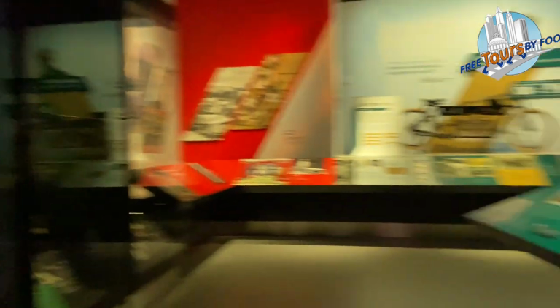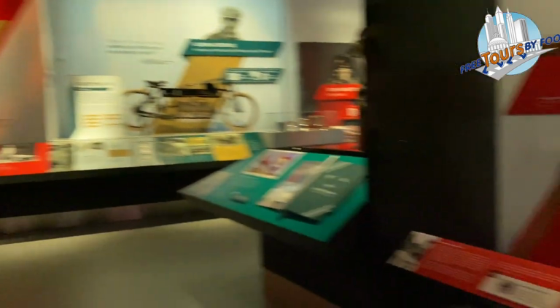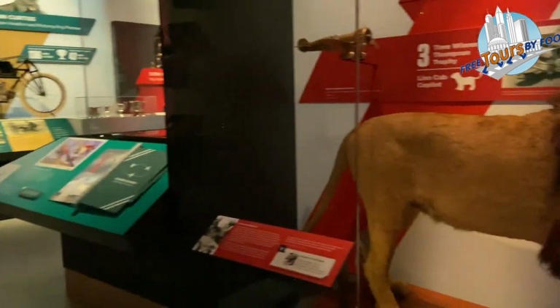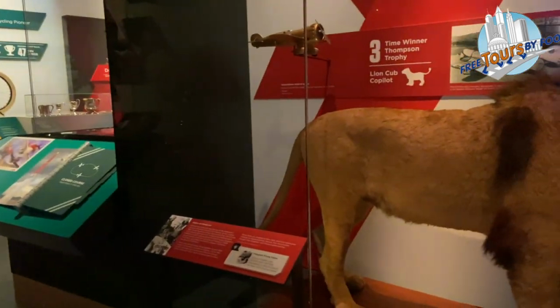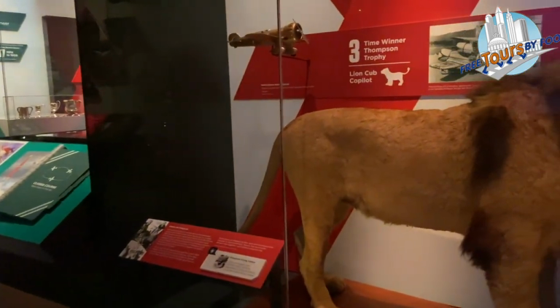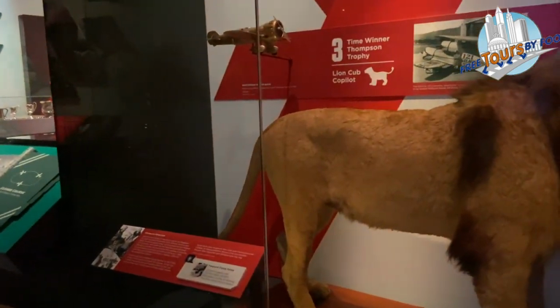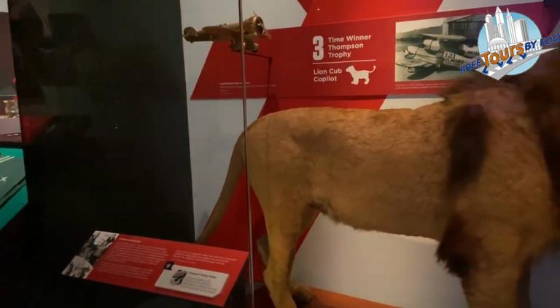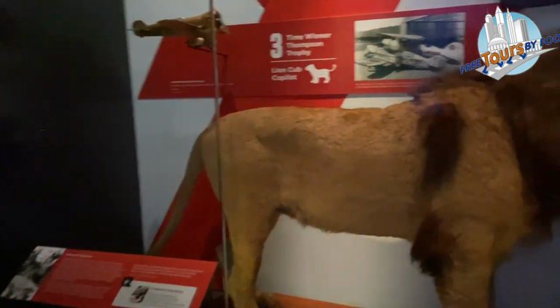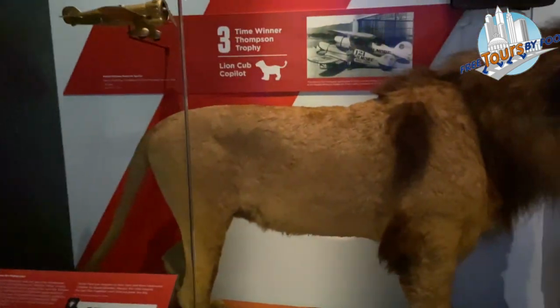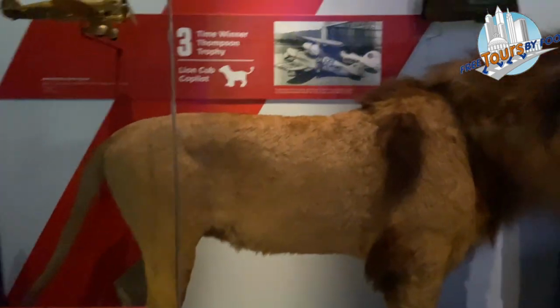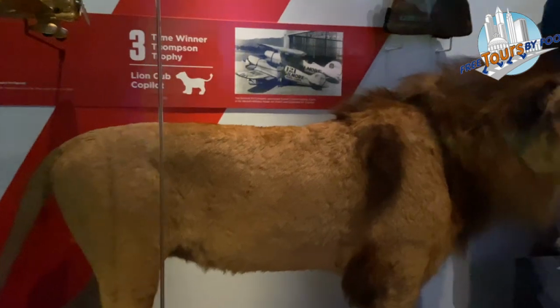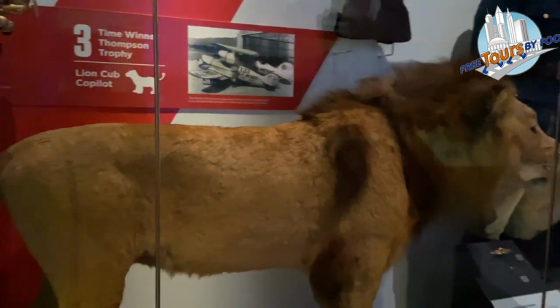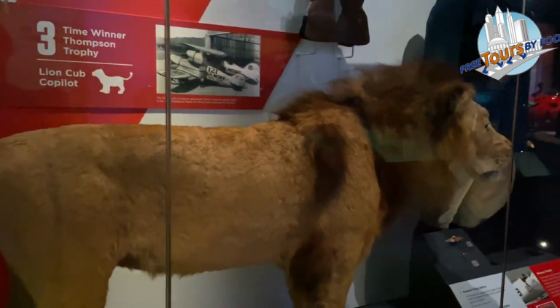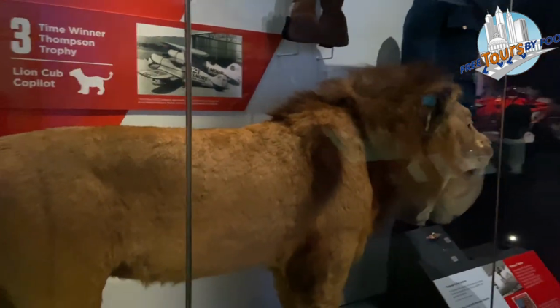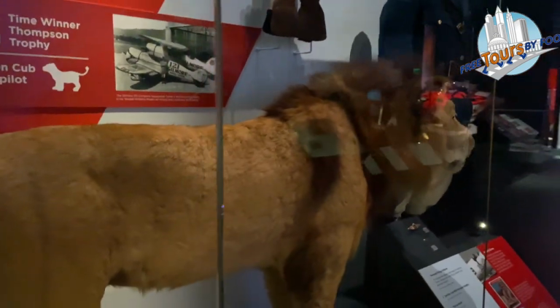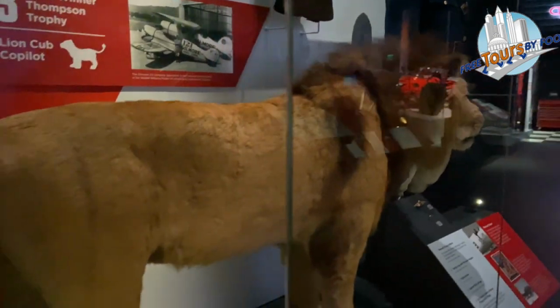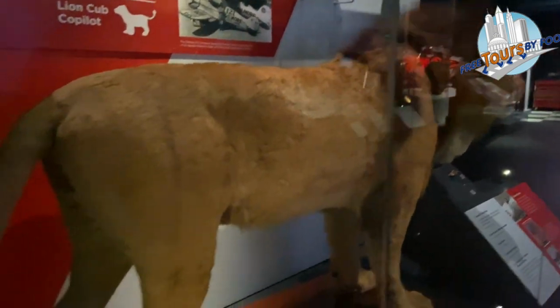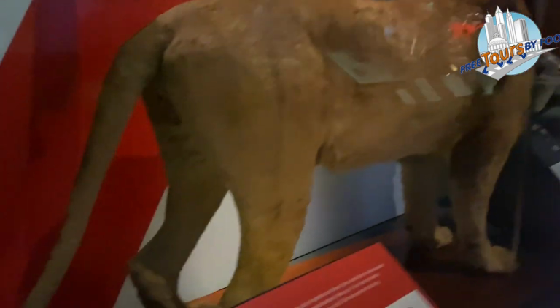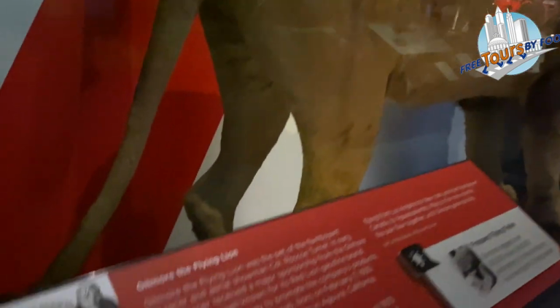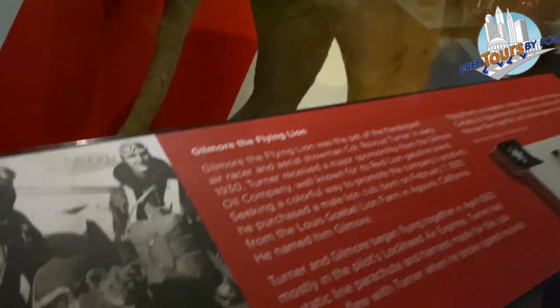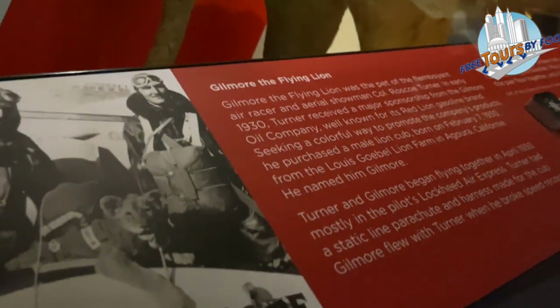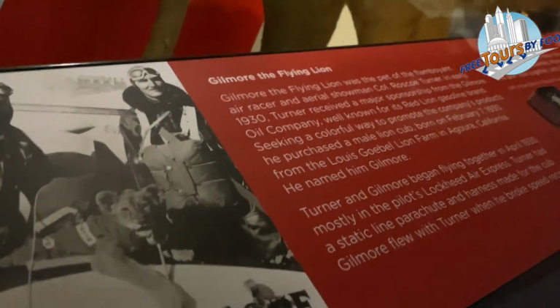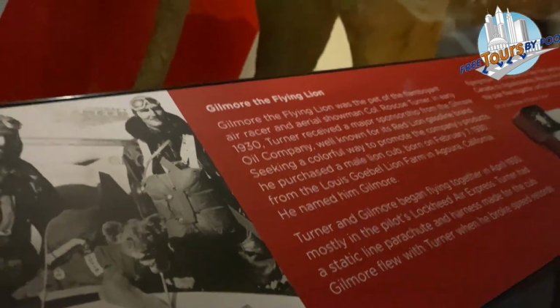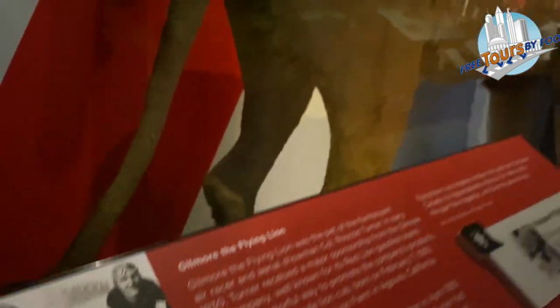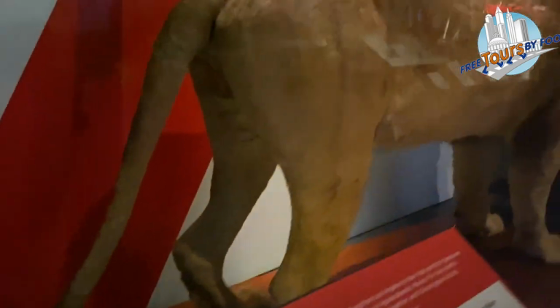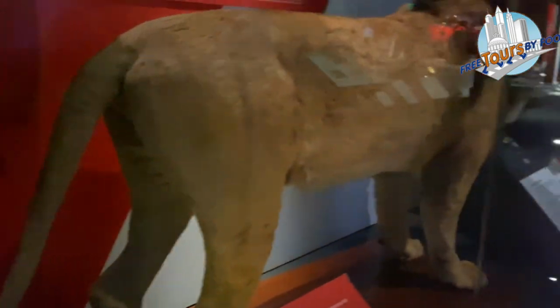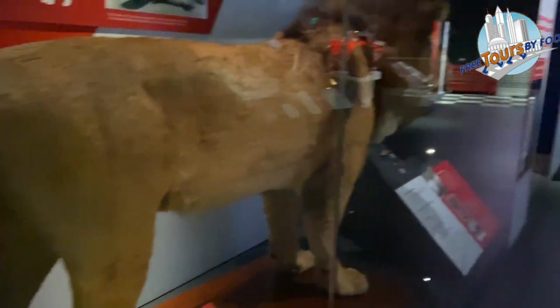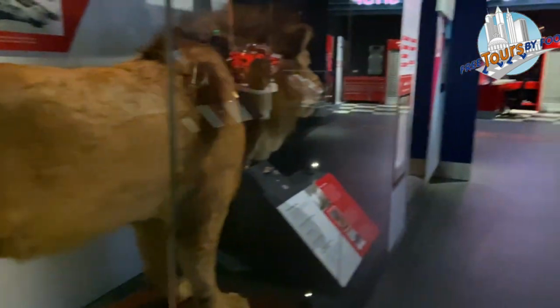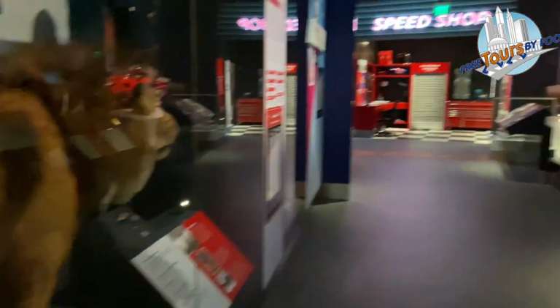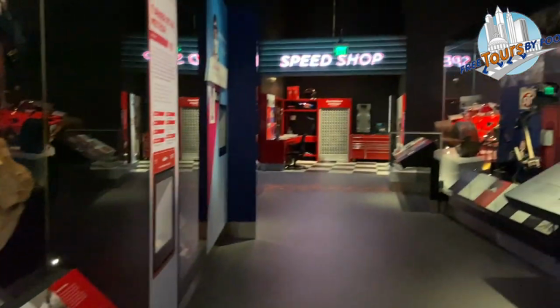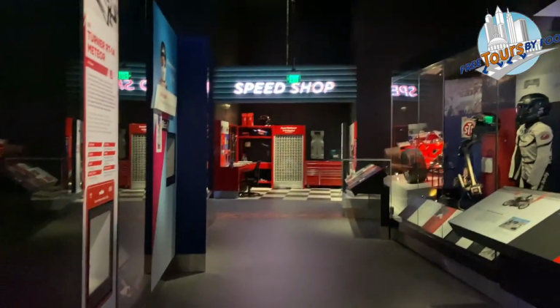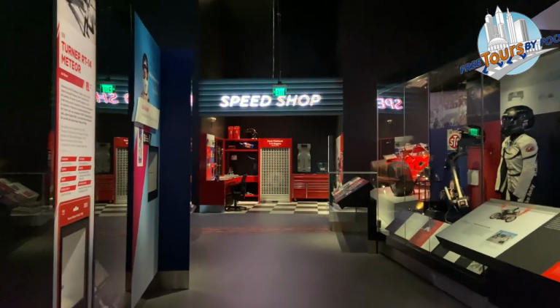An unexpected and quirky addition to the exhibit room is Gilmore the Flying Lion. He was actually the pet of air racer and aerial showman Colonel Roscoe Turner. Turner and Gilmore began flying together in the 1930s.